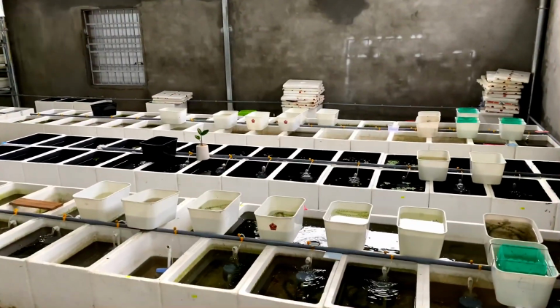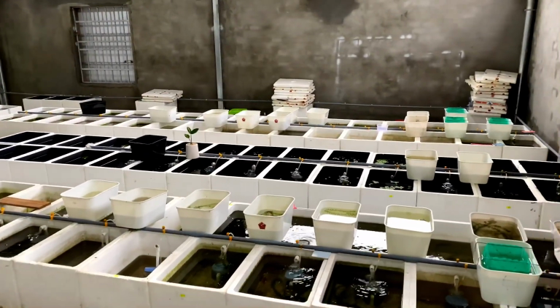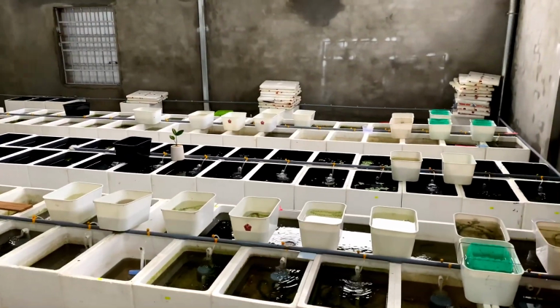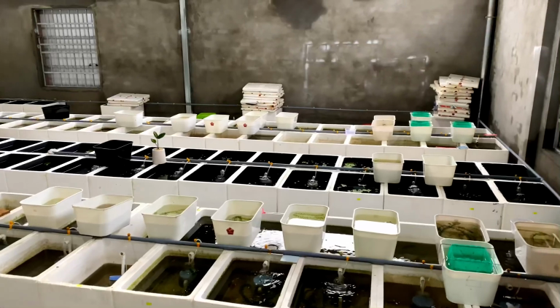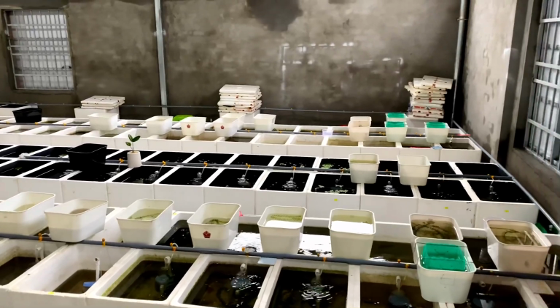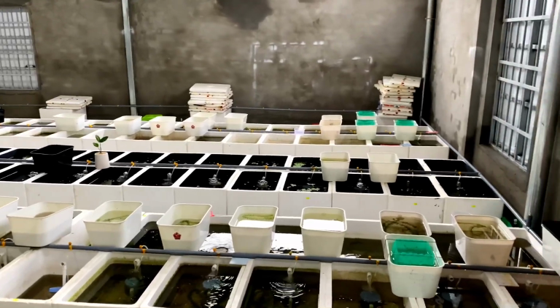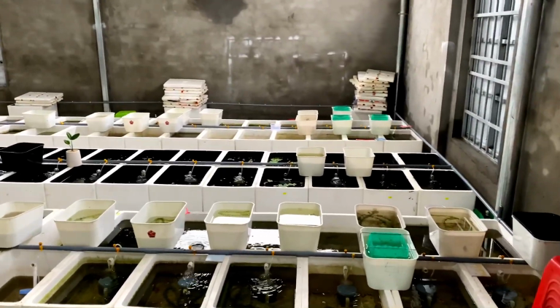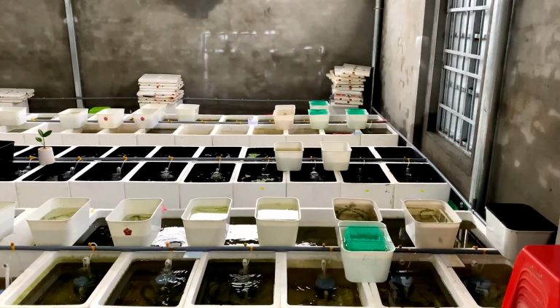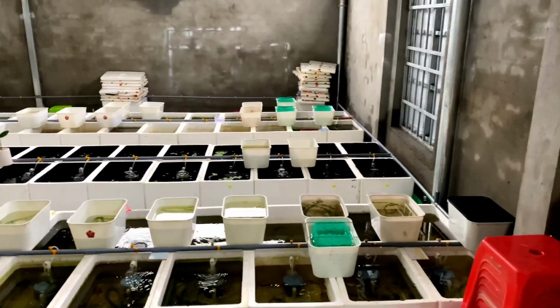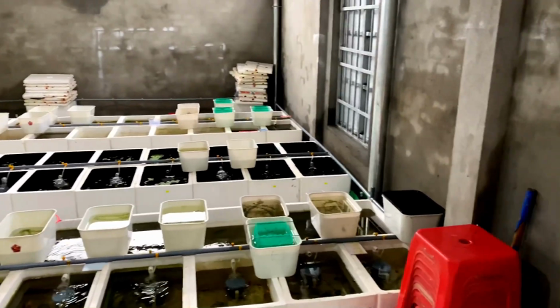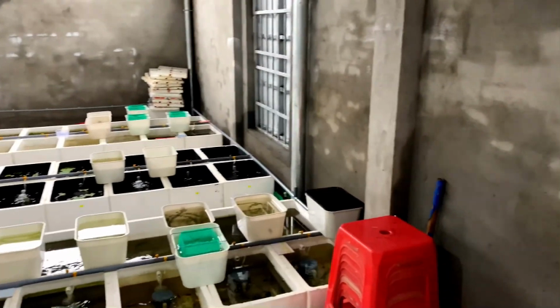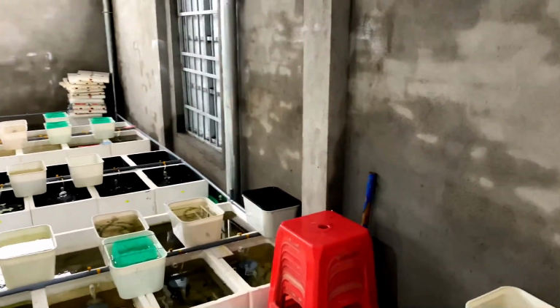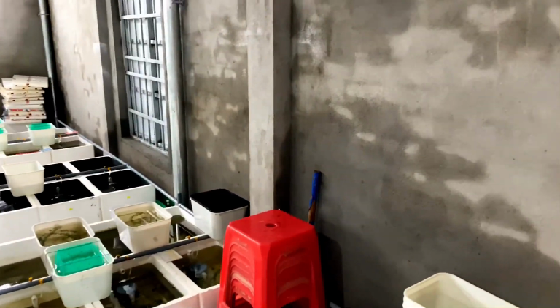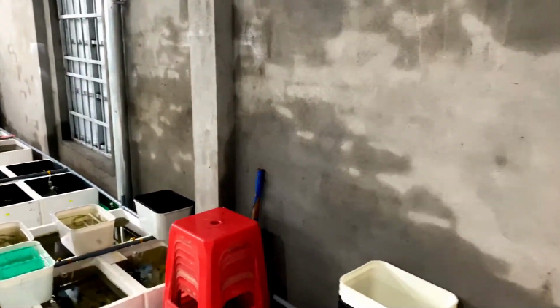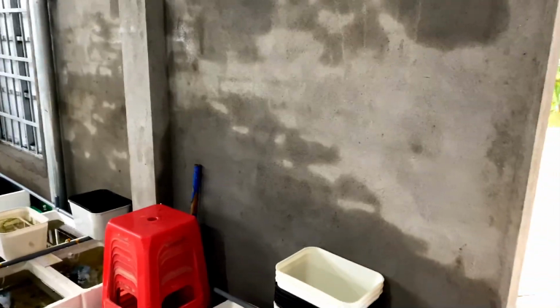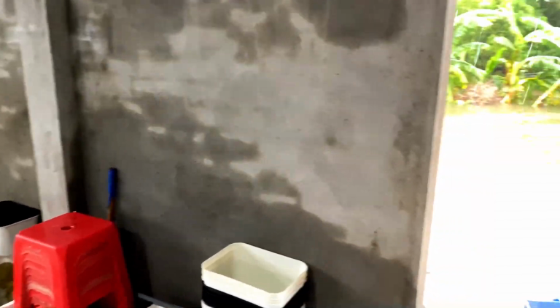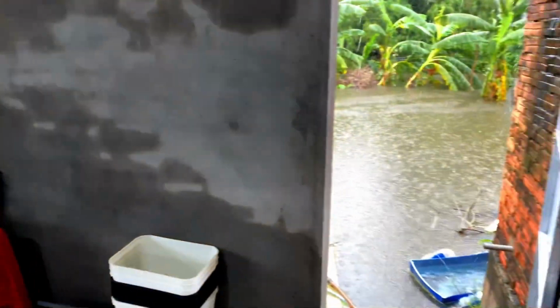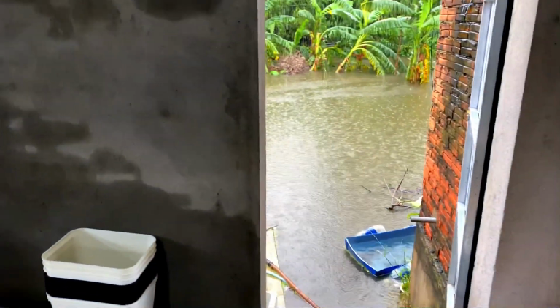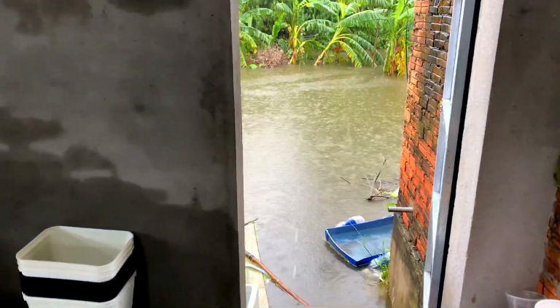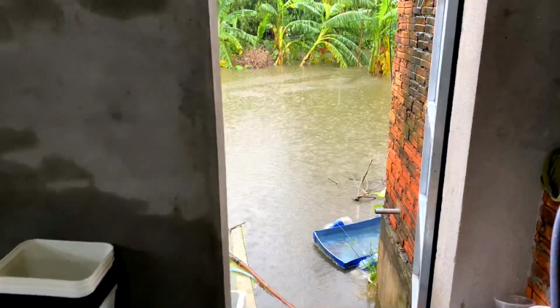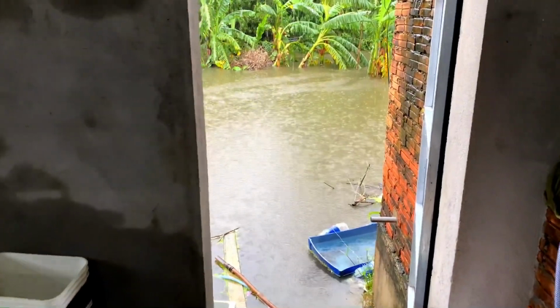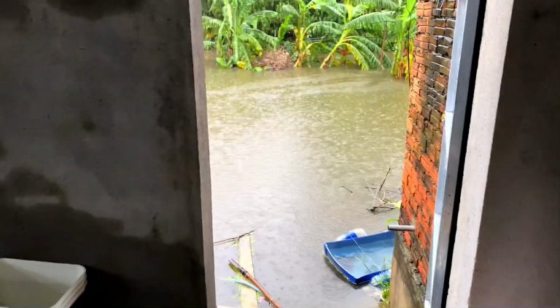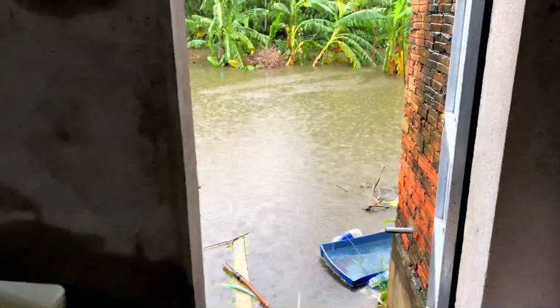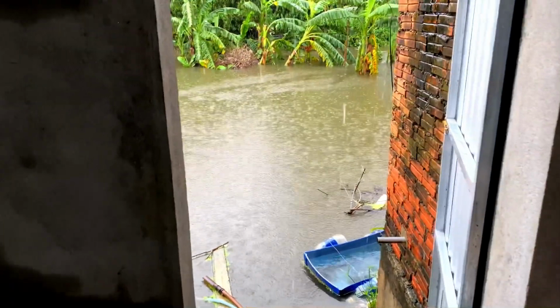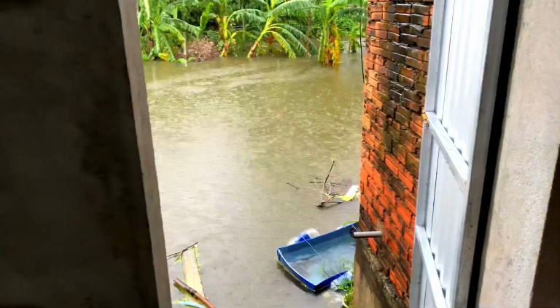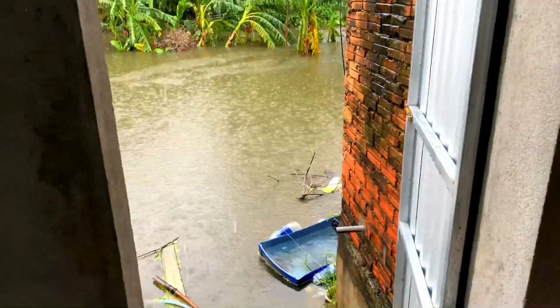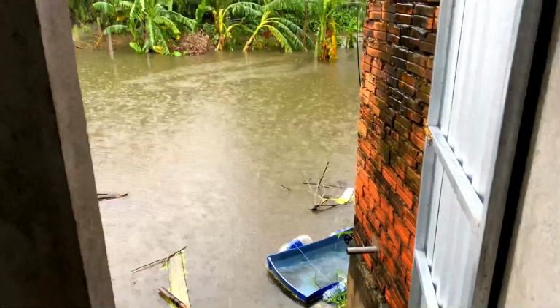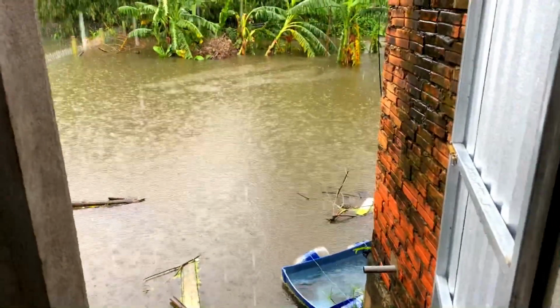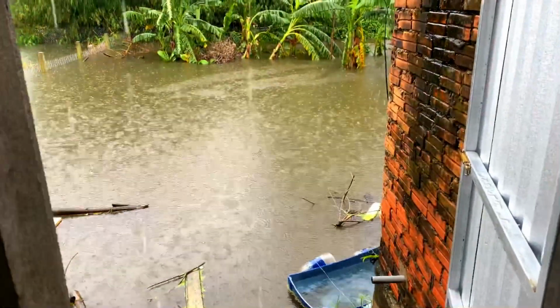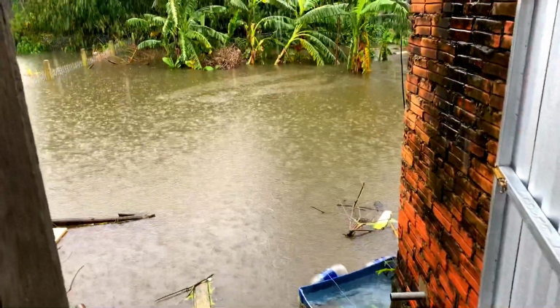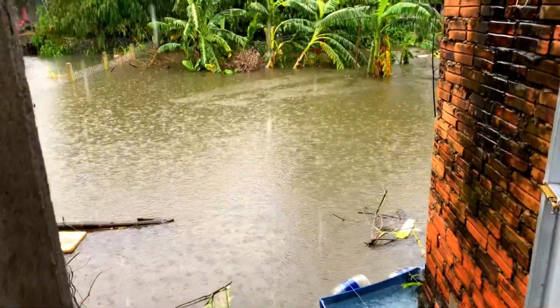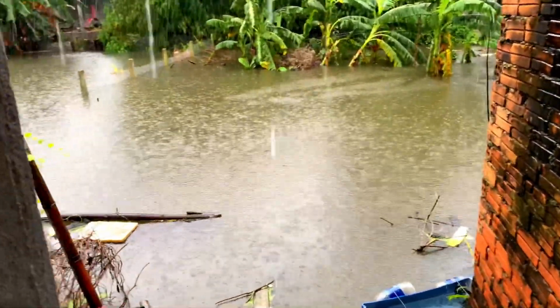Xin chào tất cả các anh em đã quay trở lại với kênh của mình. Mấy nay ở mình mưa rất là to, mưa rất là nhiều. Và cái lượng nước ngày hôm nay là nó đã đạt lên đỉnh điểm rồi, cao hơn những cái lúc trước mà mình quay cho anh em xem rất là nhiều.